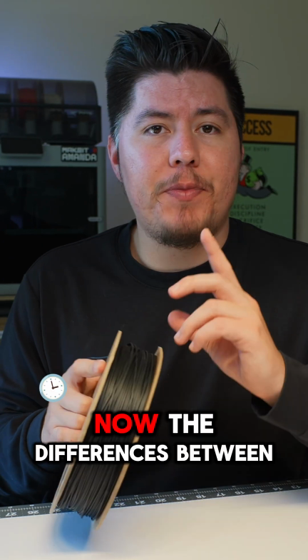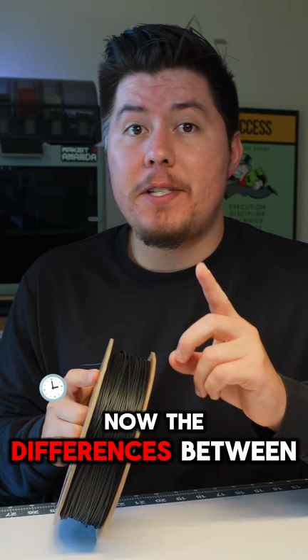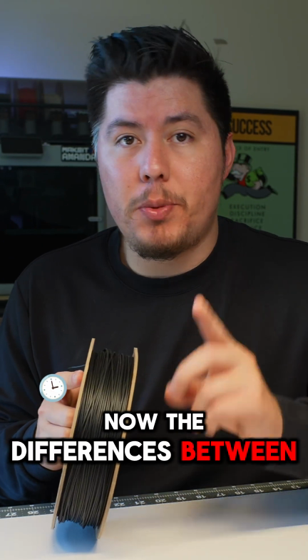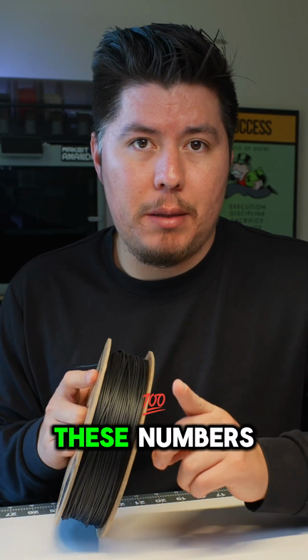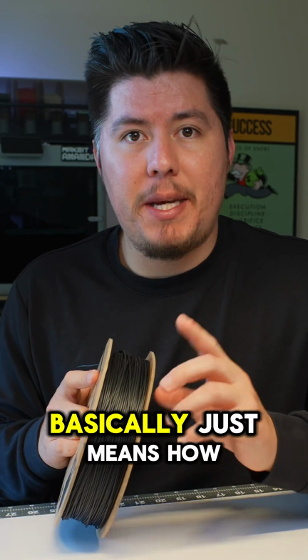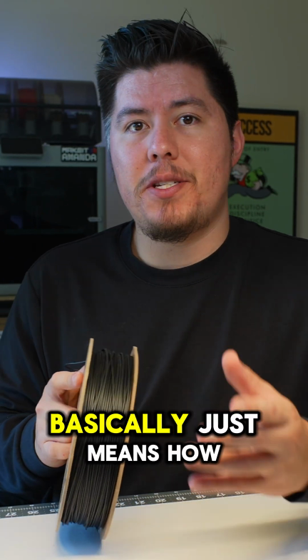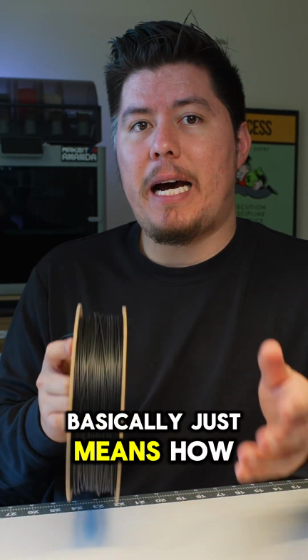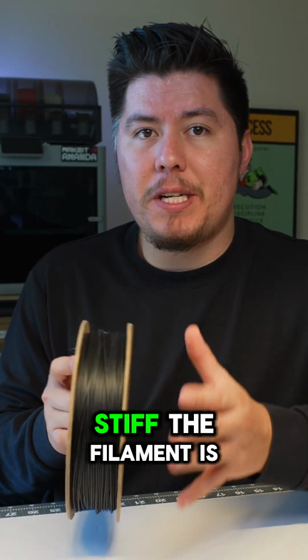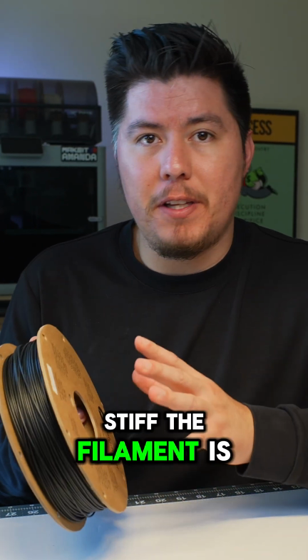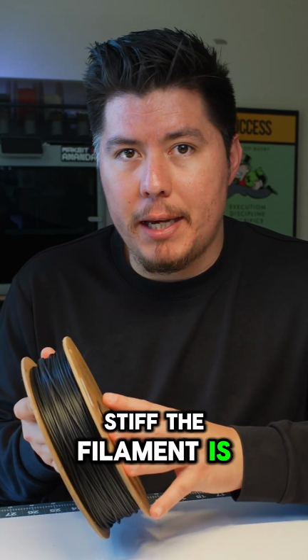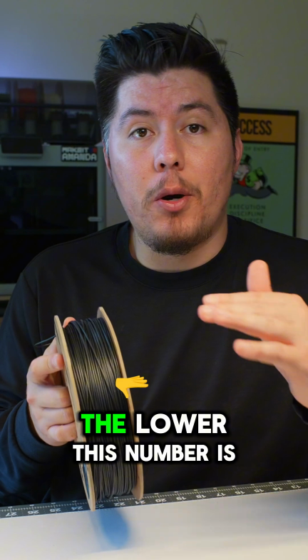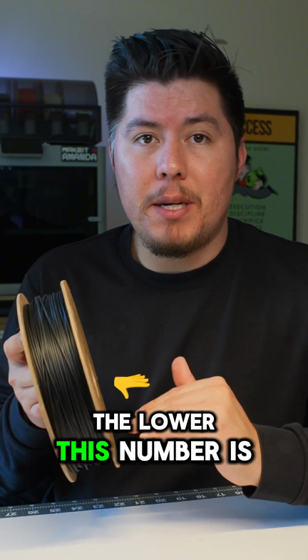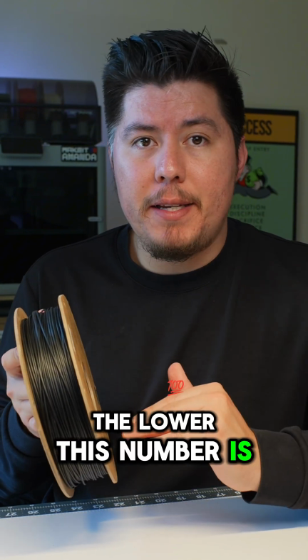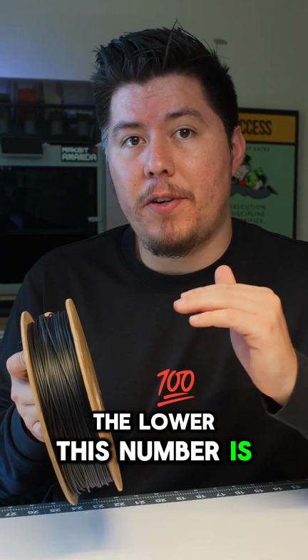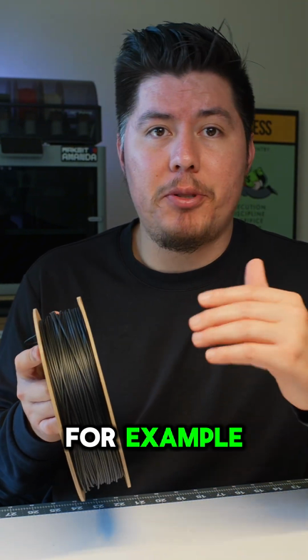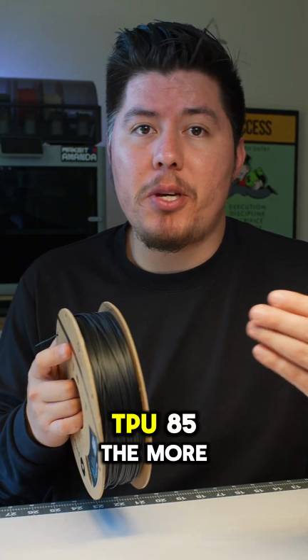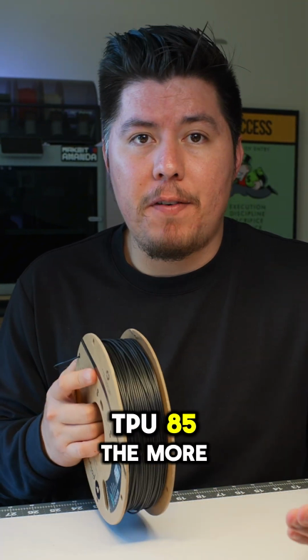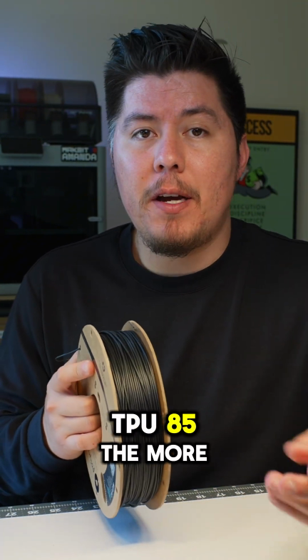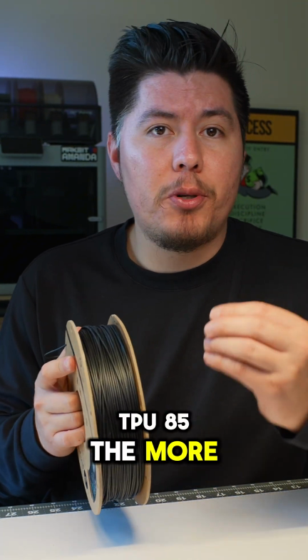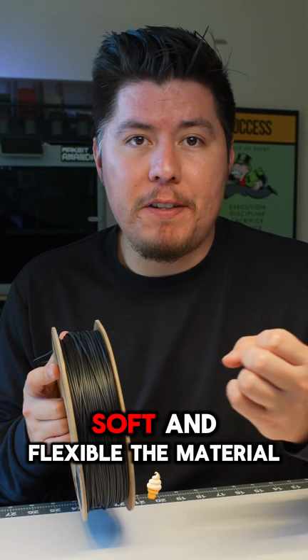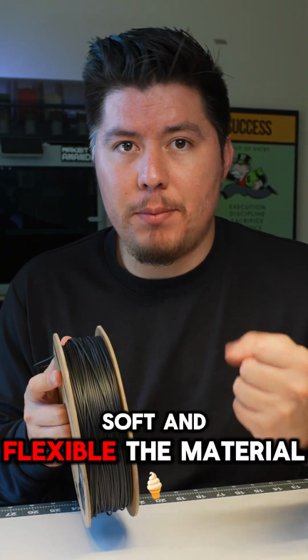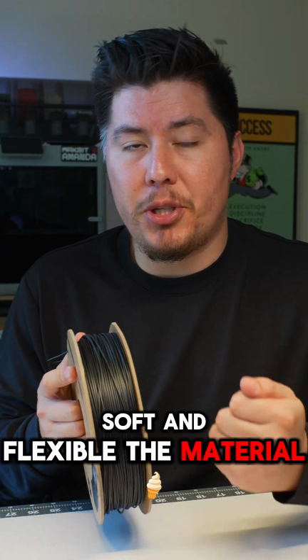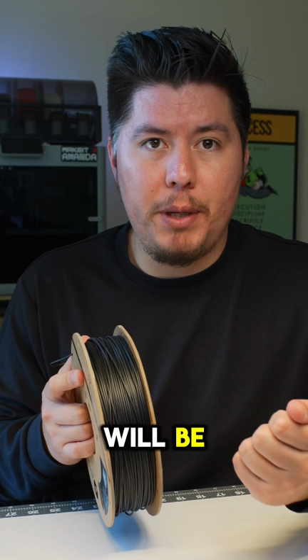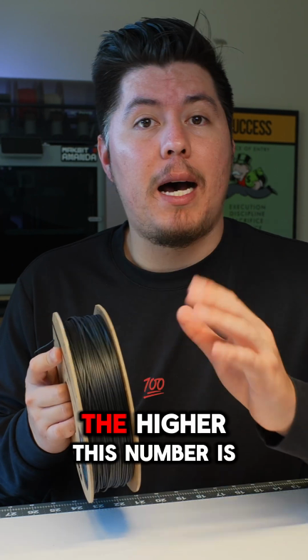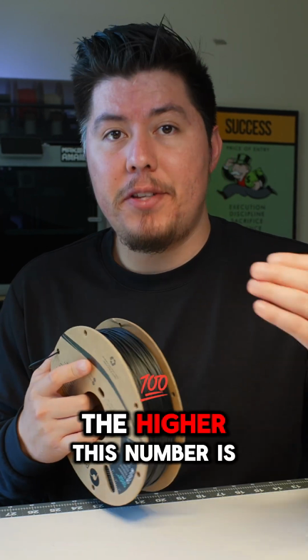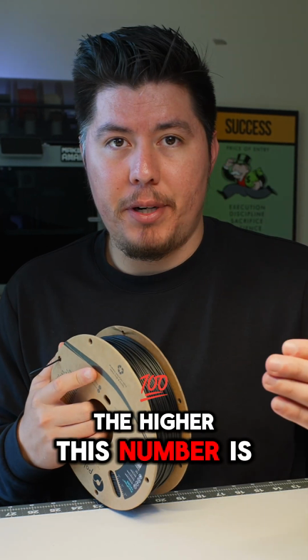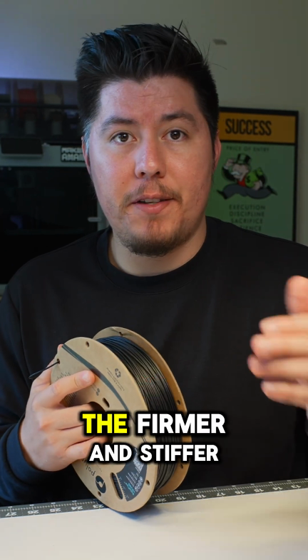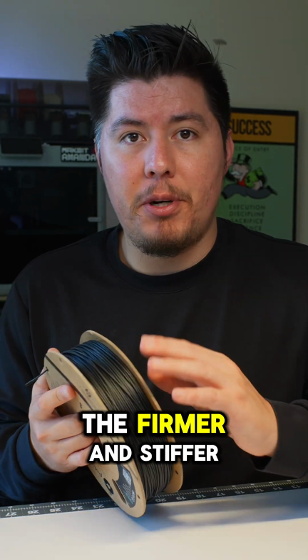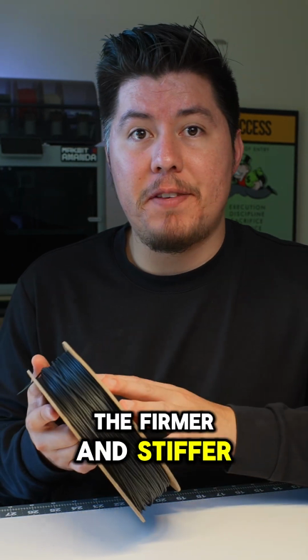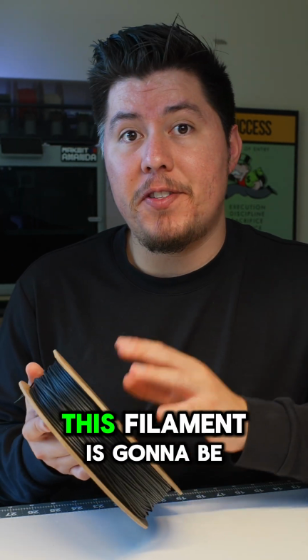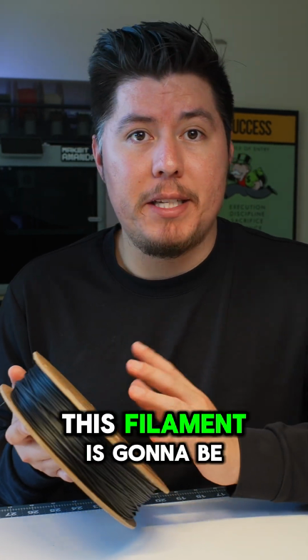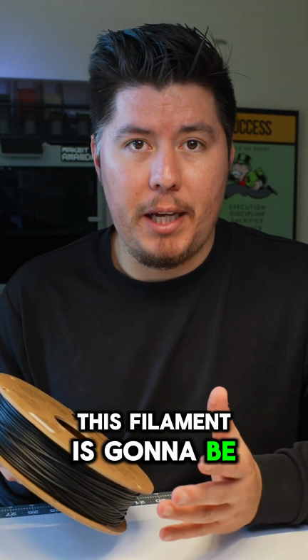Now, the differences between these numbers basically just means how stiff the filament is. The lower the number — for example, TPU-85 — the more soft and flexible the material will be. The higher the number, the firmer and stiffer the filament is going to be.